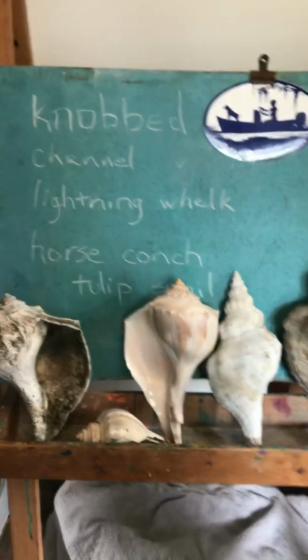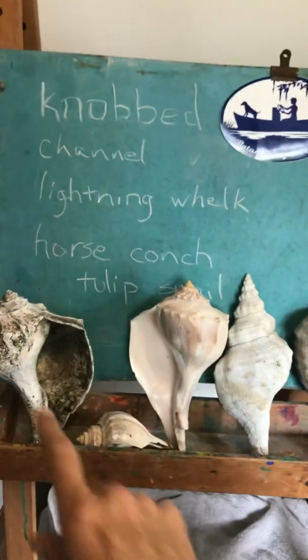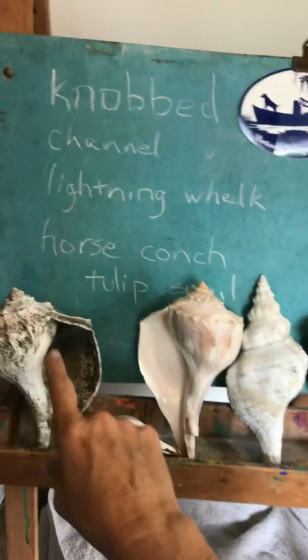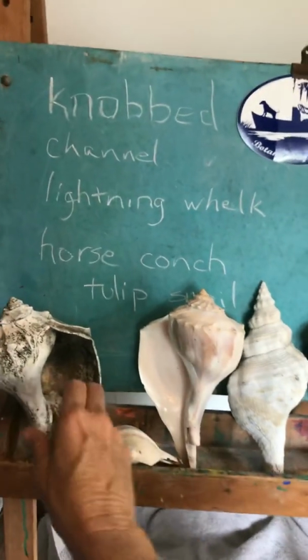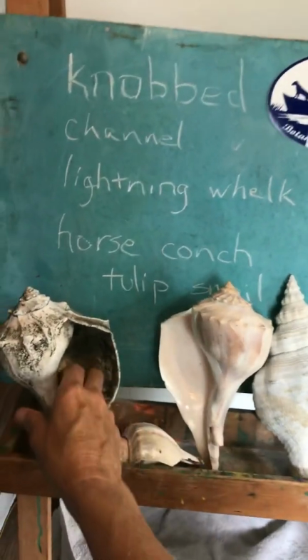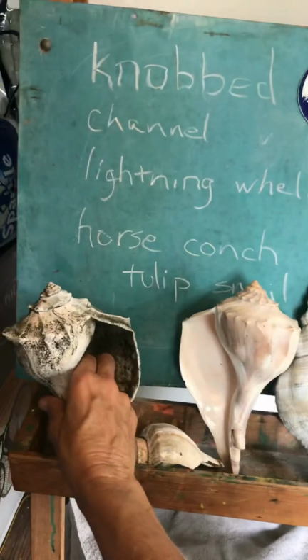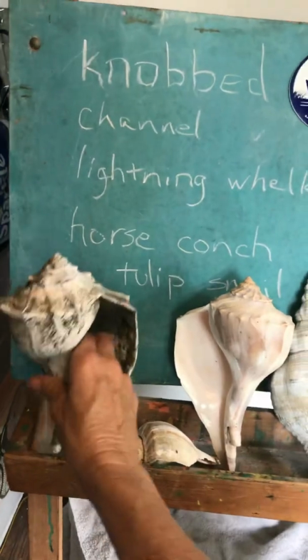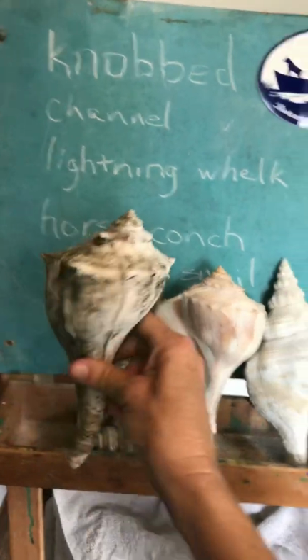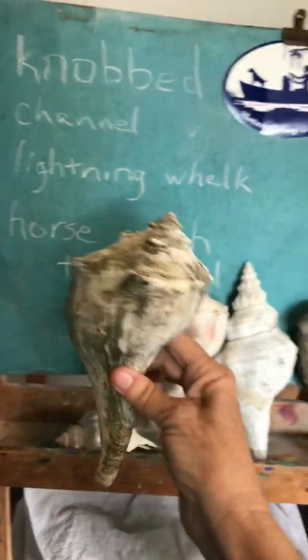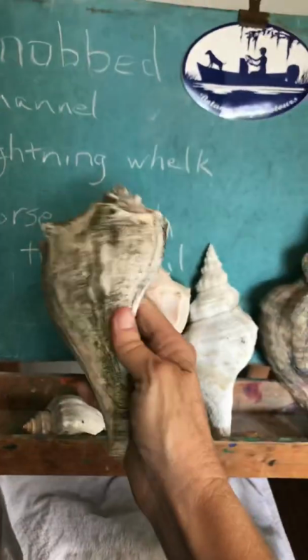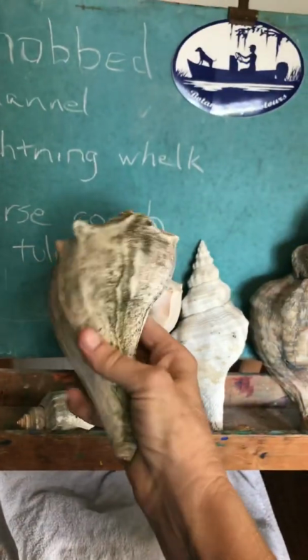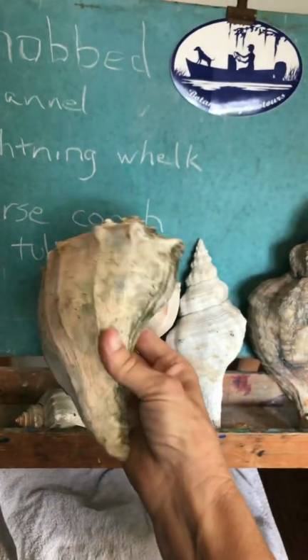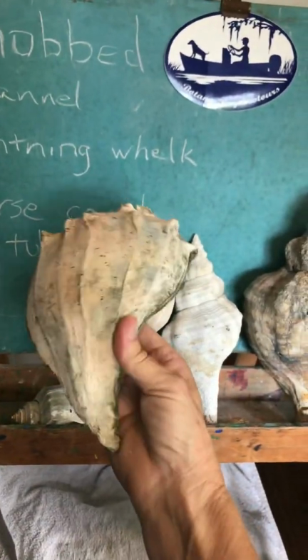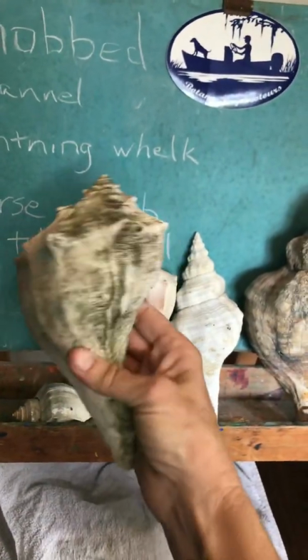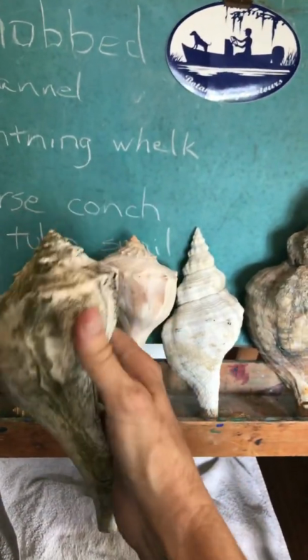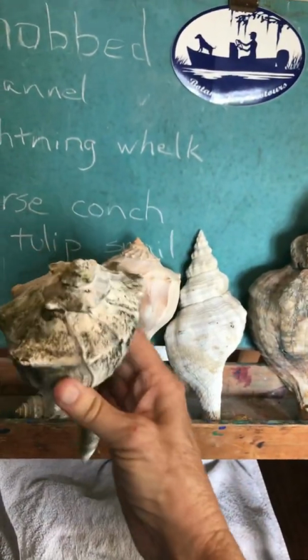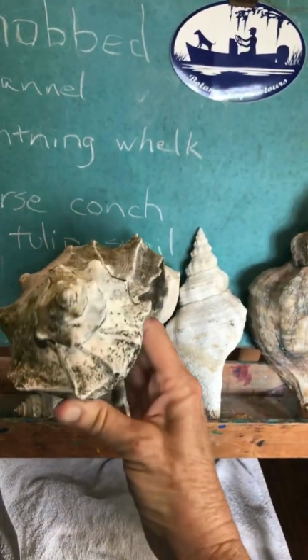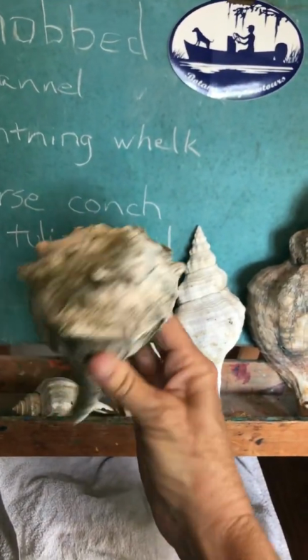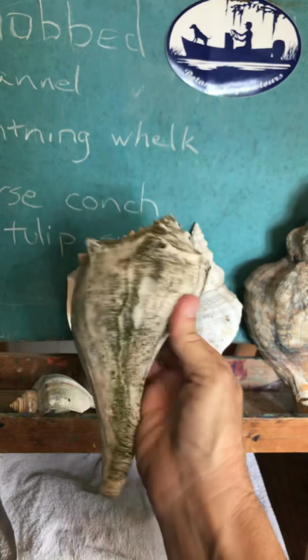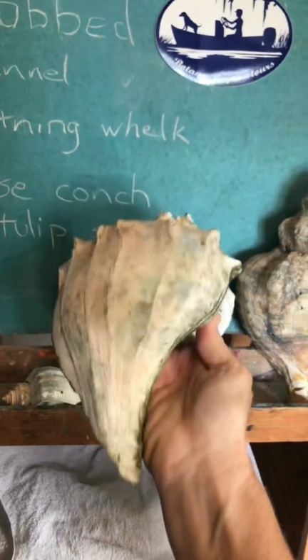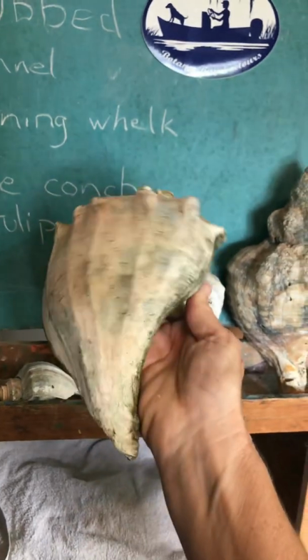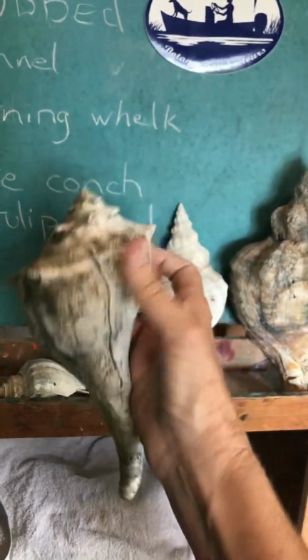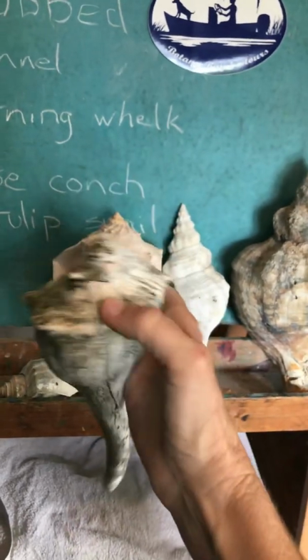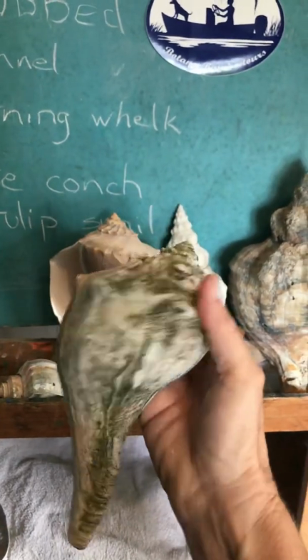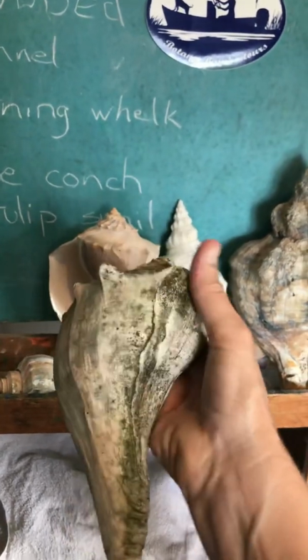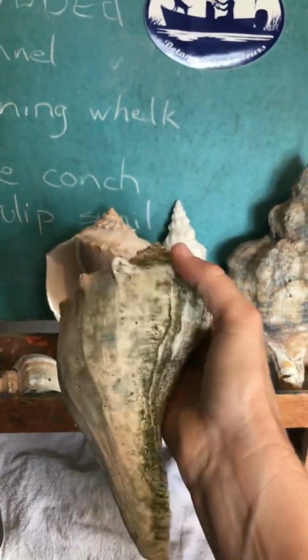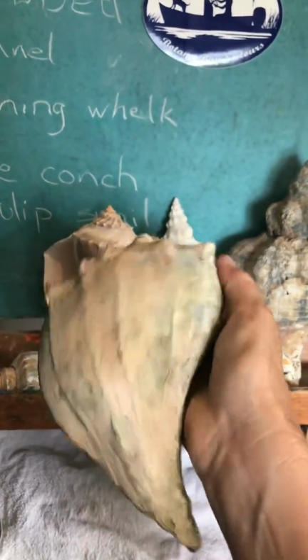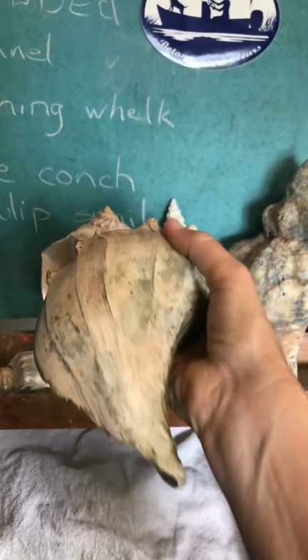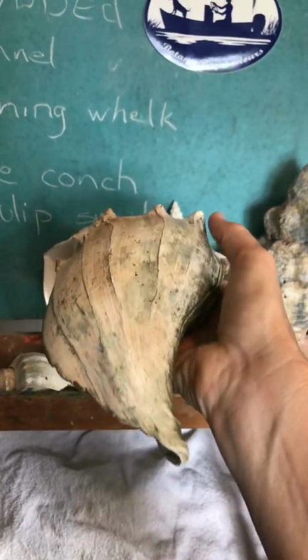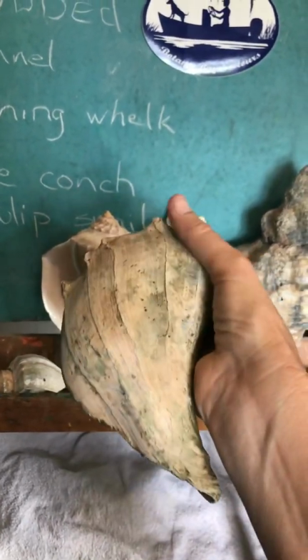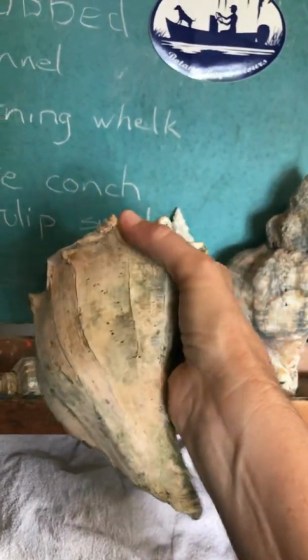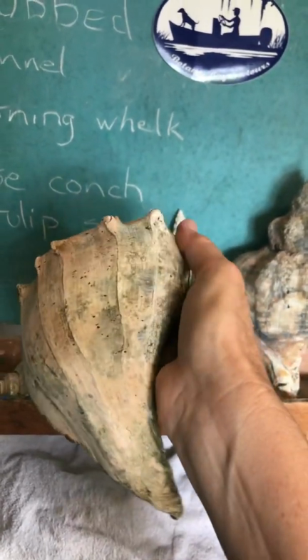Starting over on the left is the knobbed whelk — probably the most common one you'll find. This is a rather dirty one that was buried, but it's got these knobs, and that's what gives it the name.